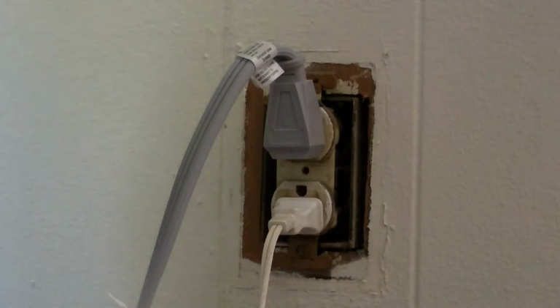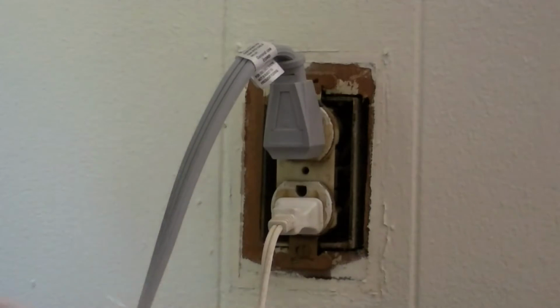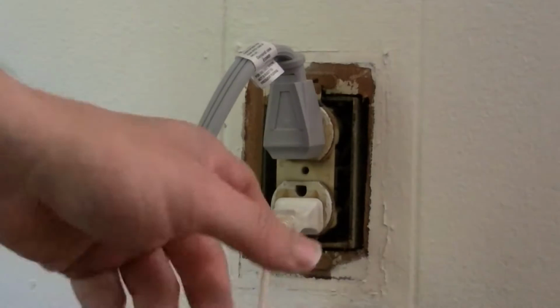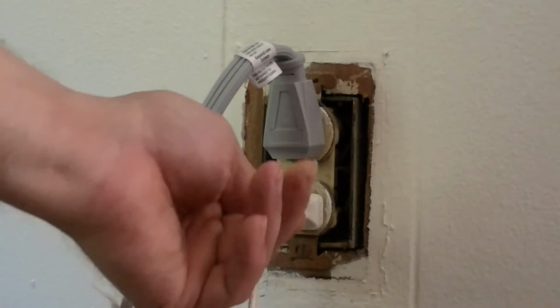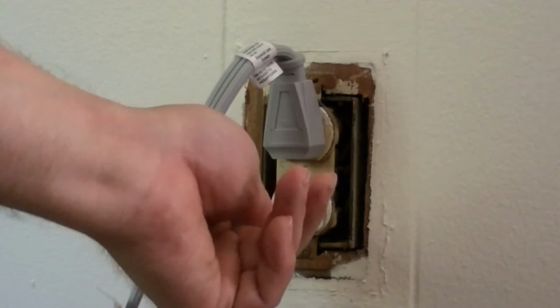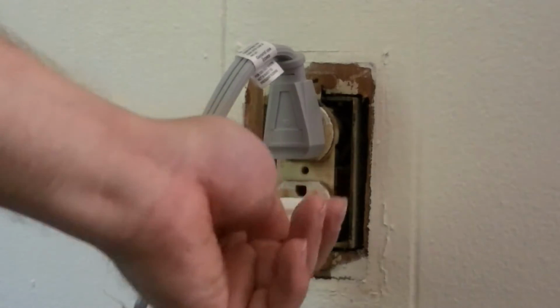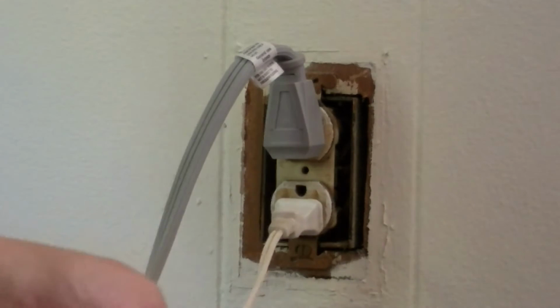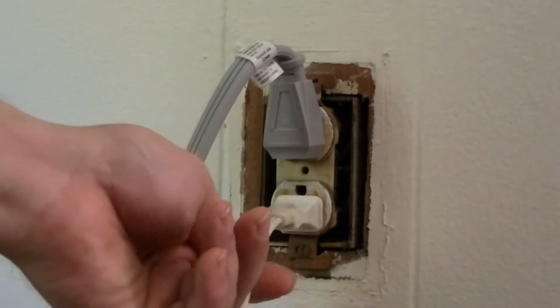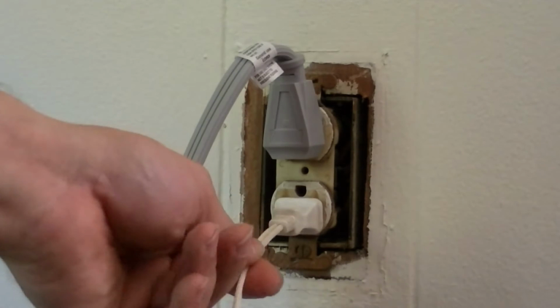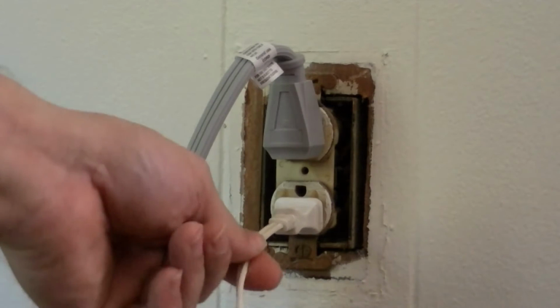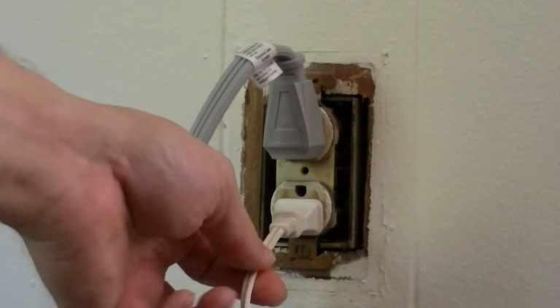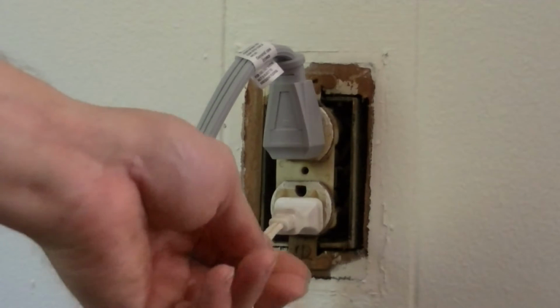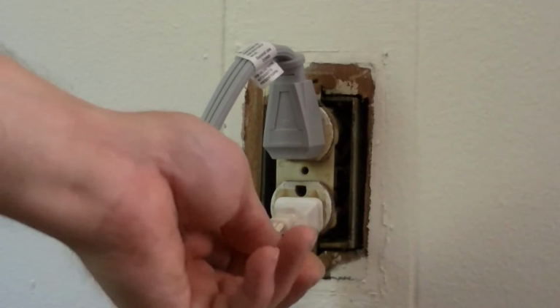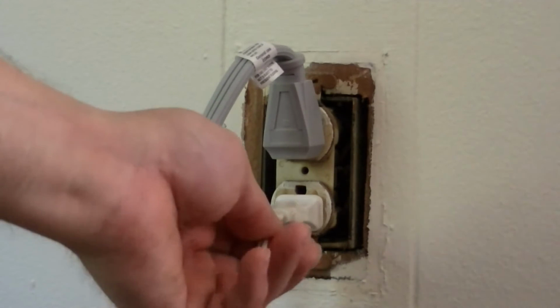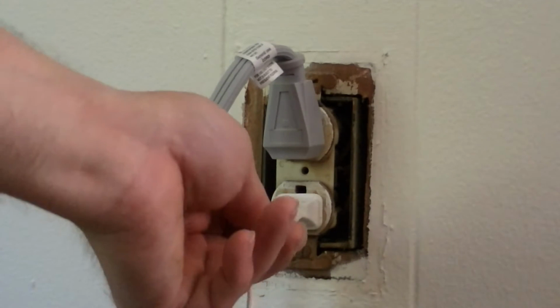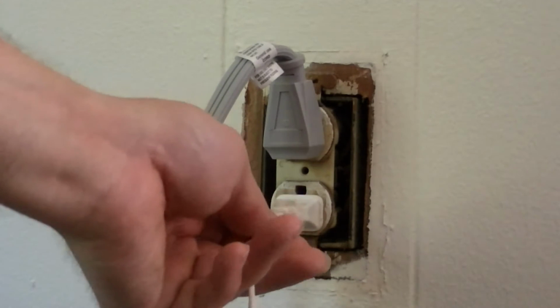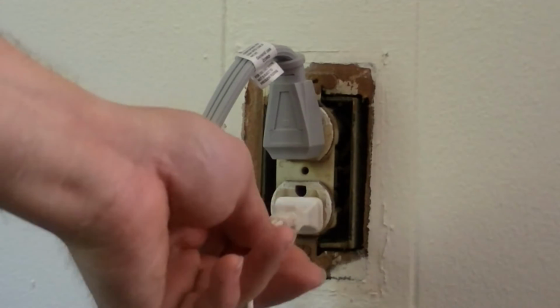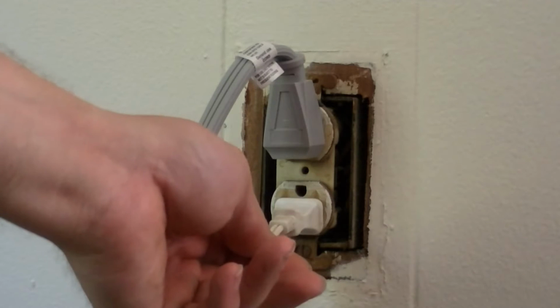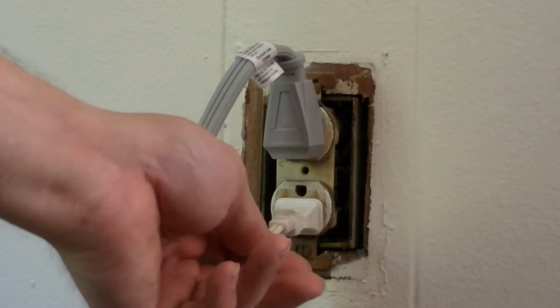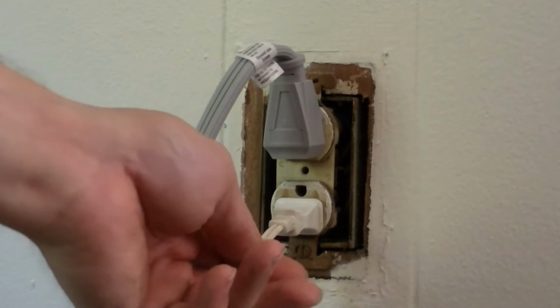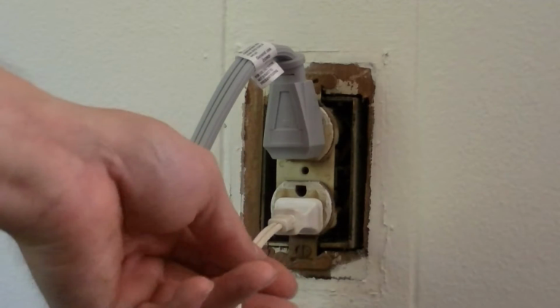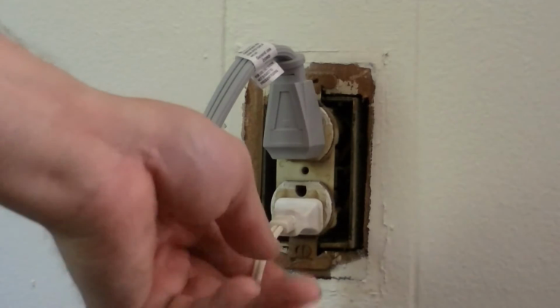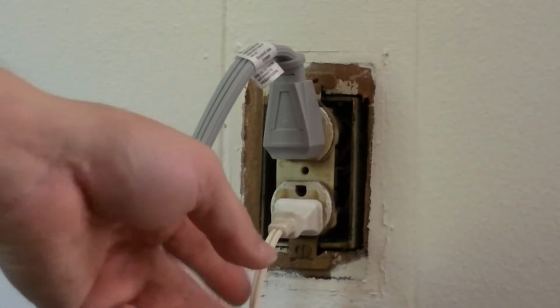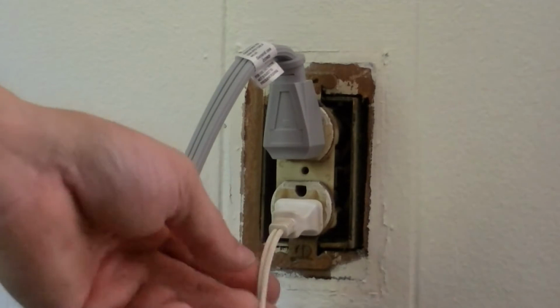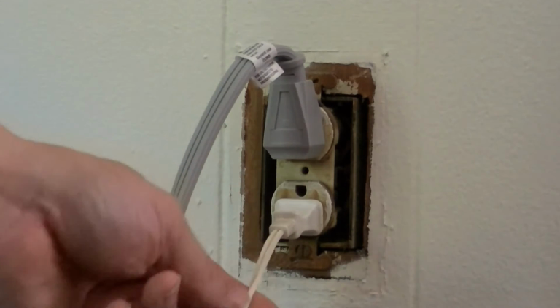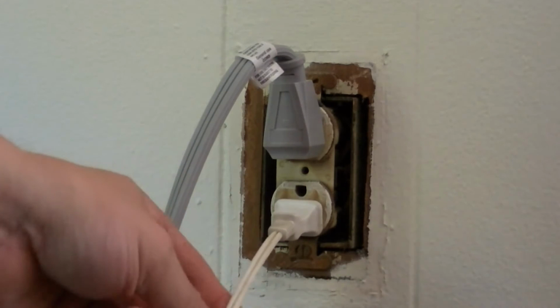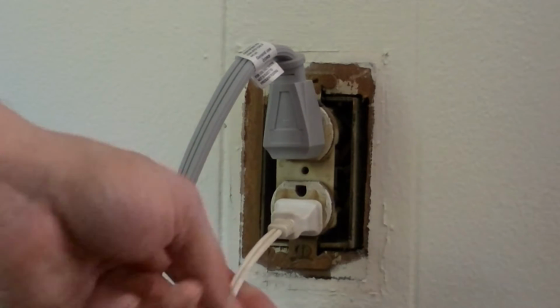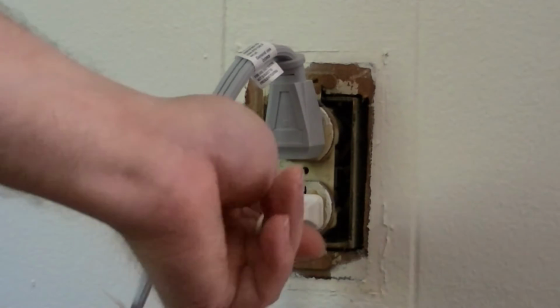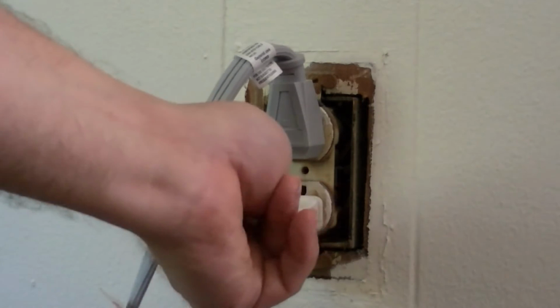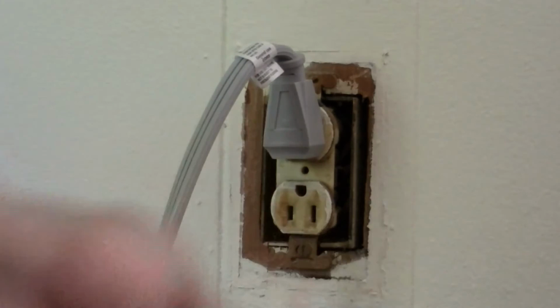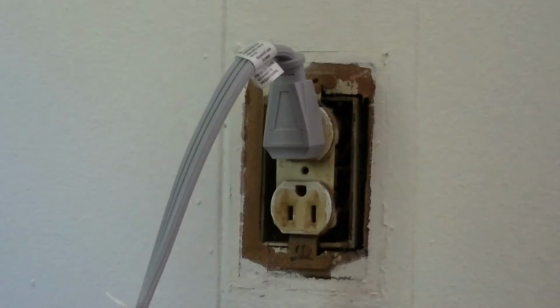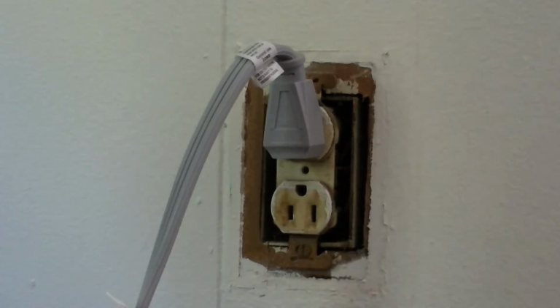First of all, we plug a light in and then we go and find the fuse box or breaker panel if that's what you have. We either take out the fuse or flip the breaker until we find out when the light goes off. Now the light has gone off.